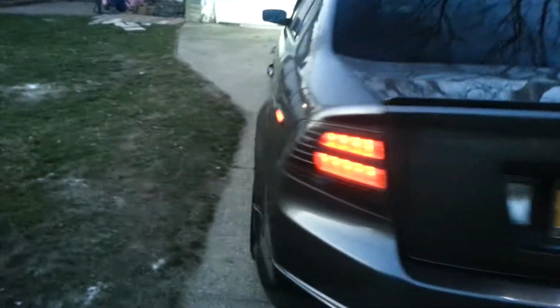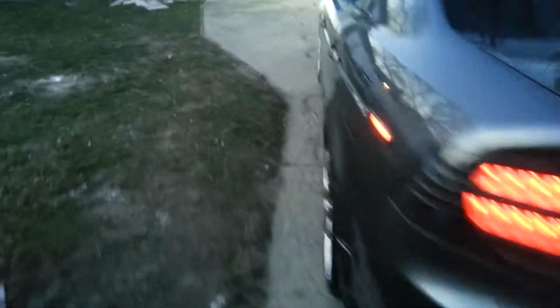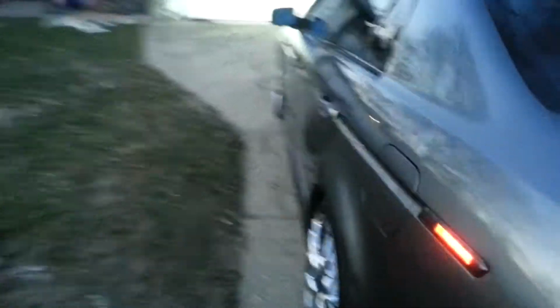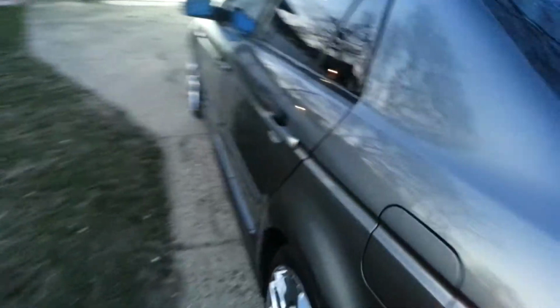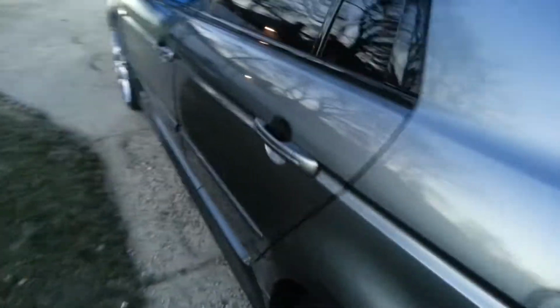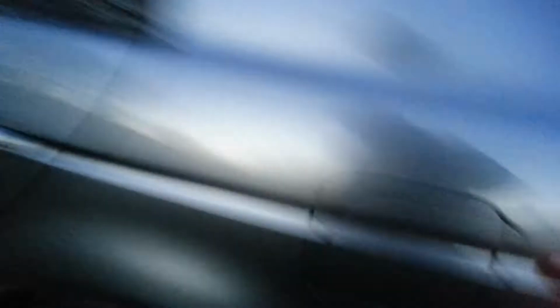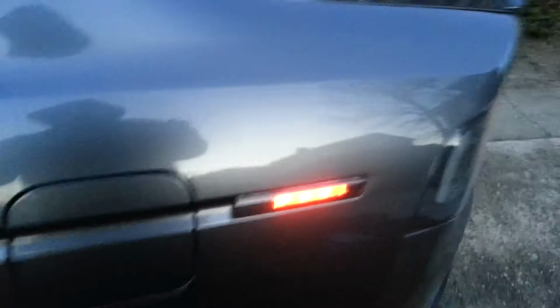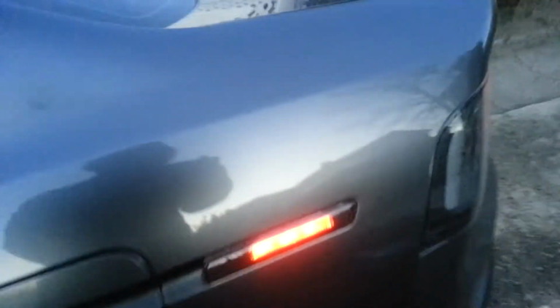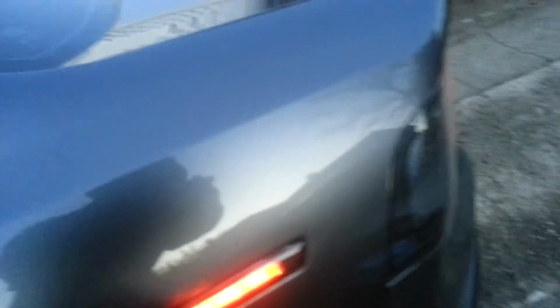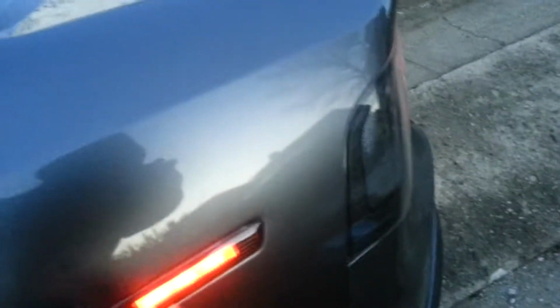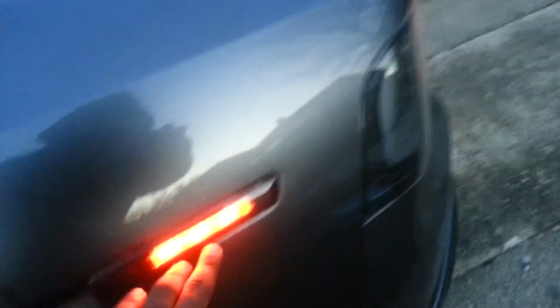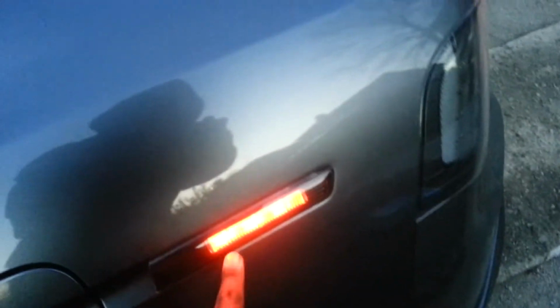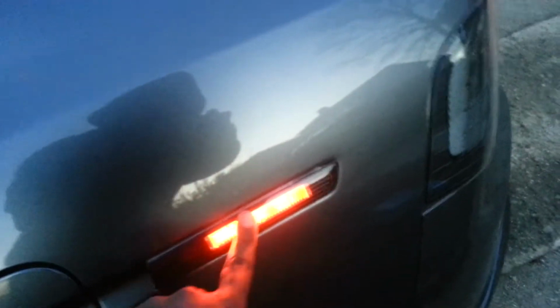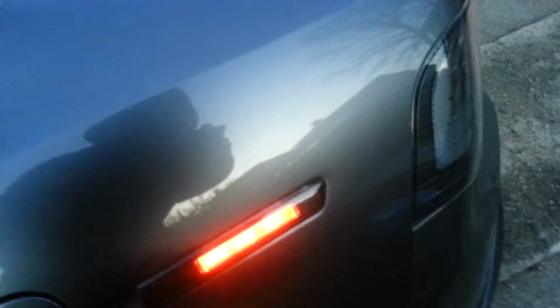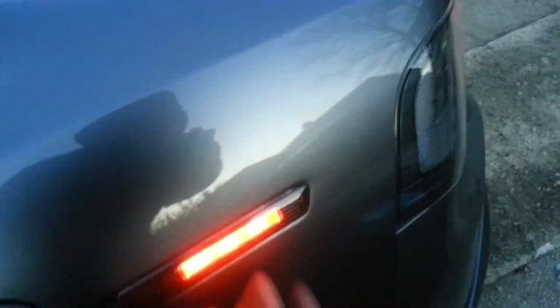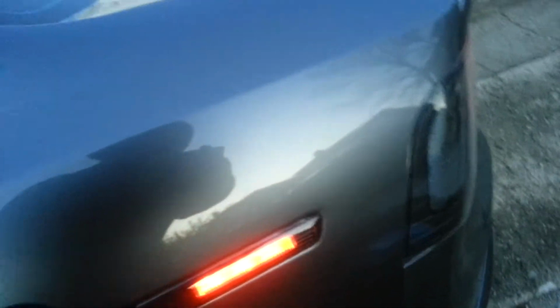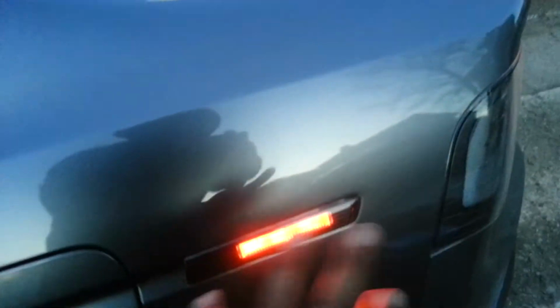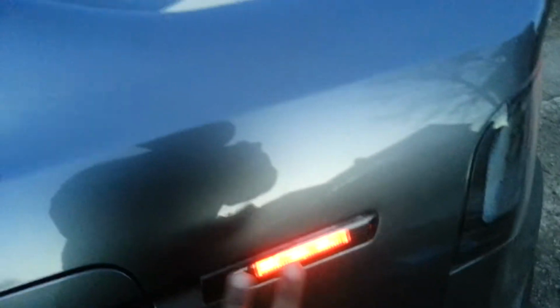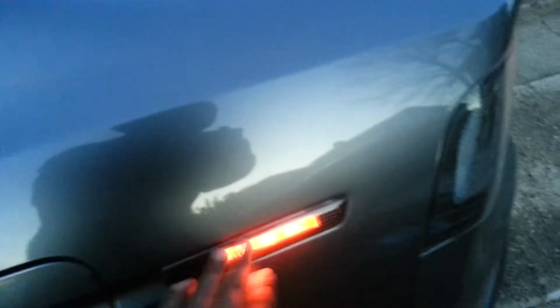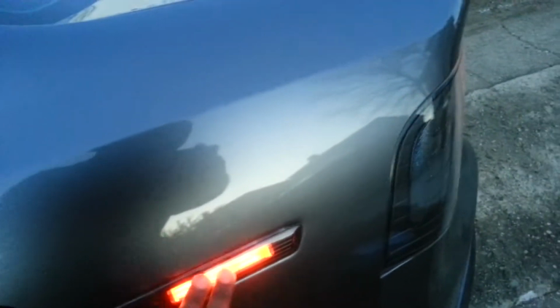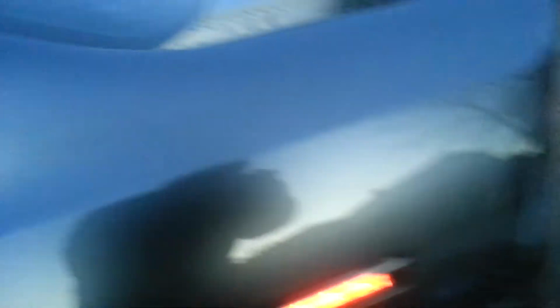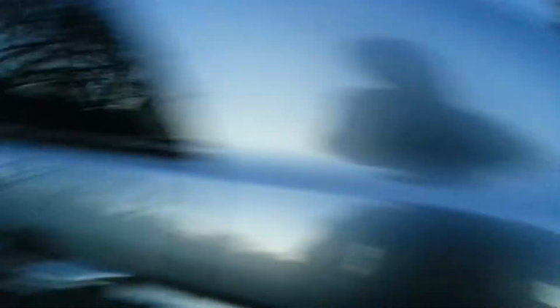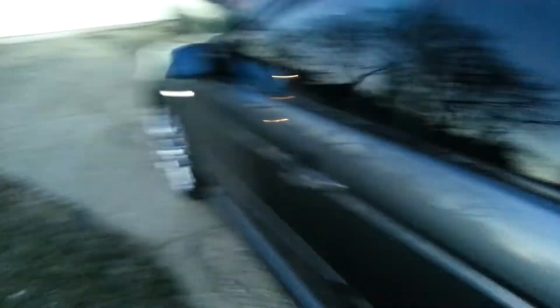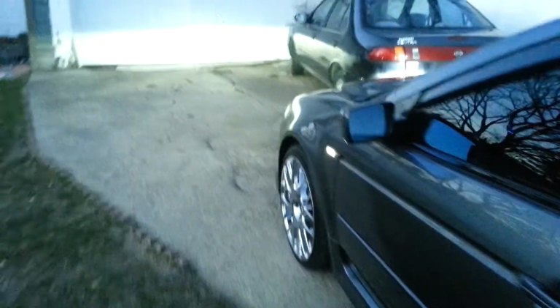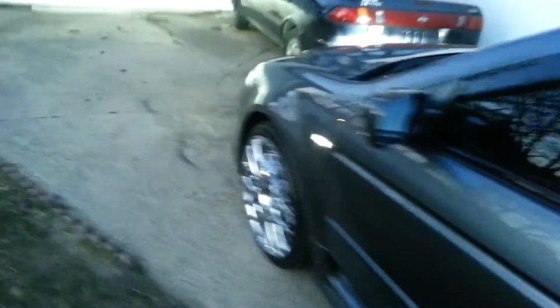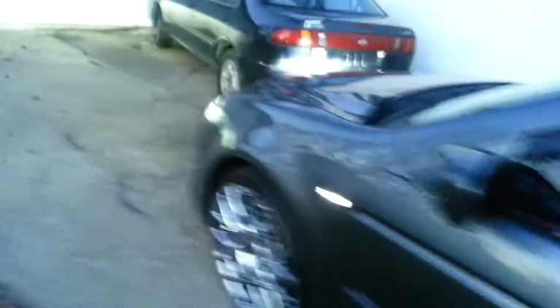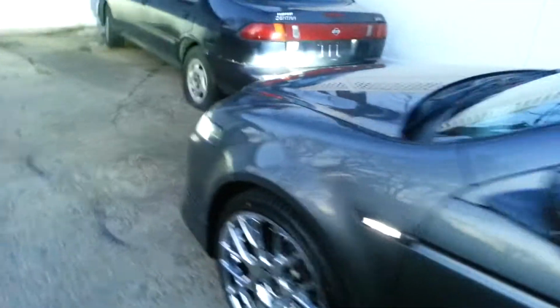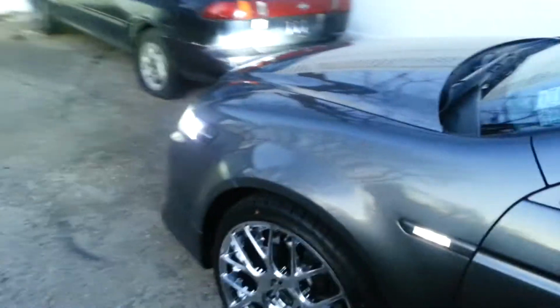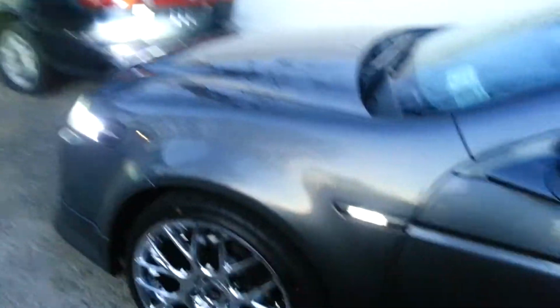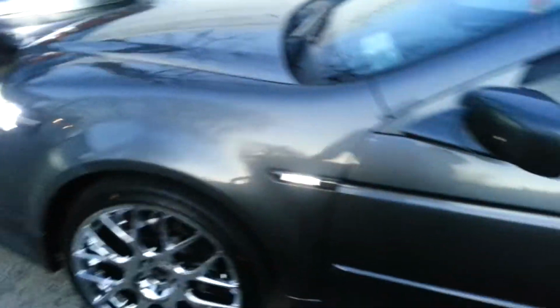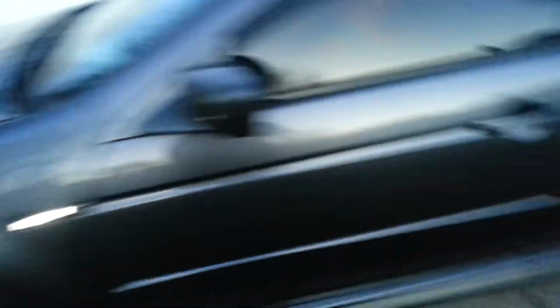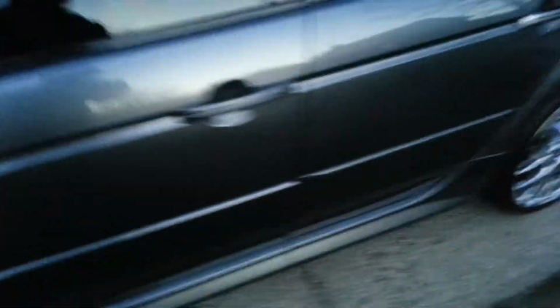So basically this is supposed to turn colors, but the way I set this one is so it stays red — it doesn't switch back from white to red. But I'm gonna show you guys the front side markers.